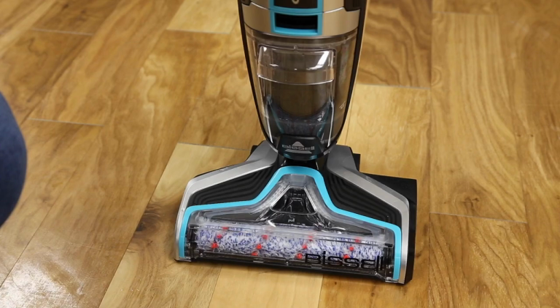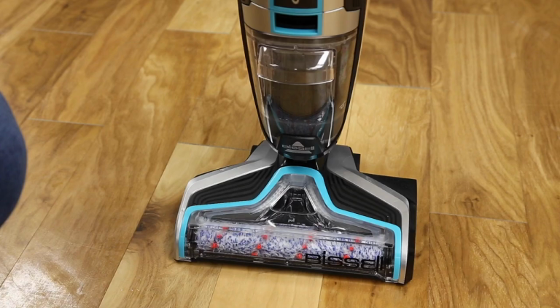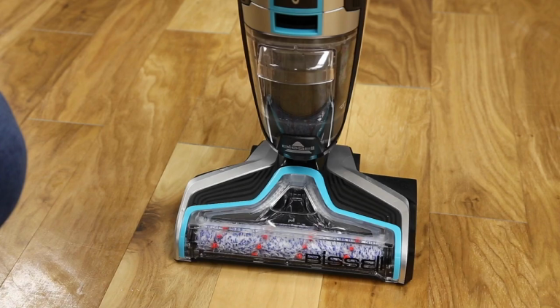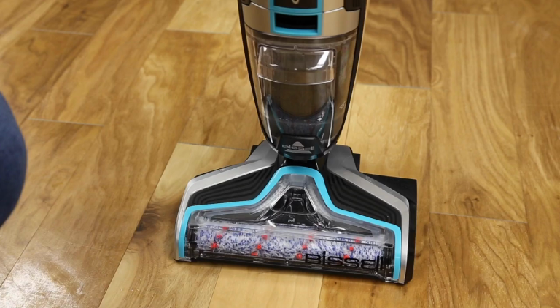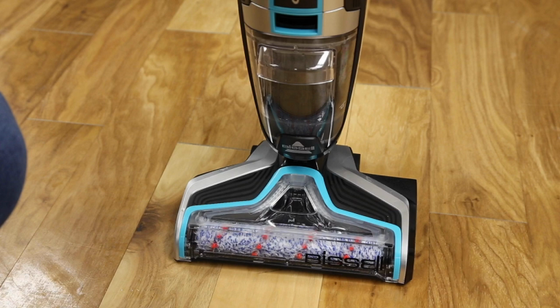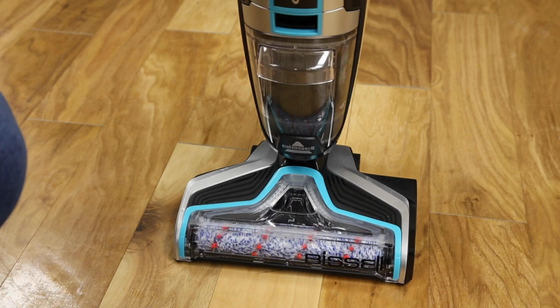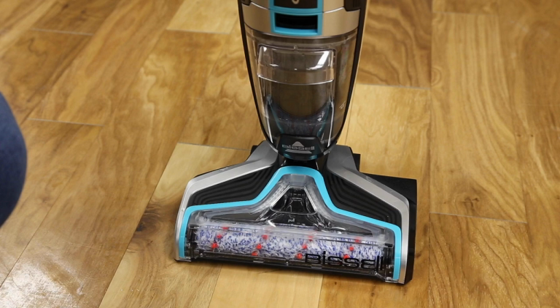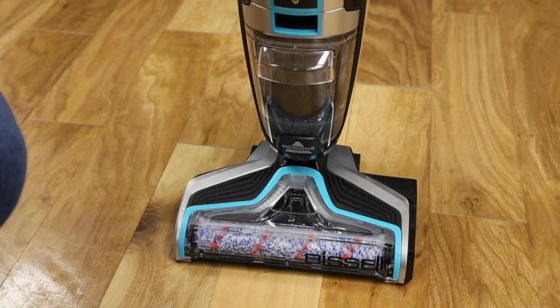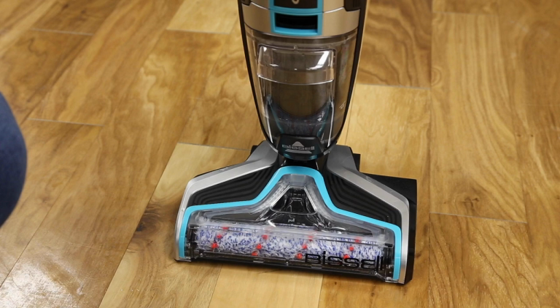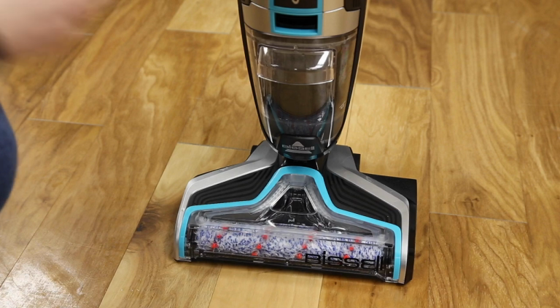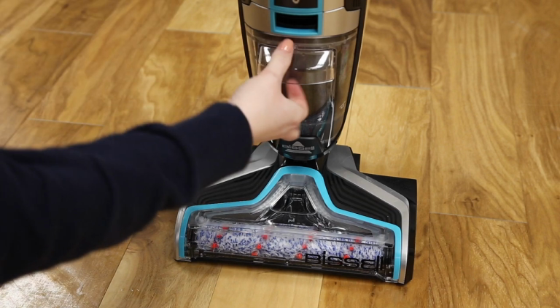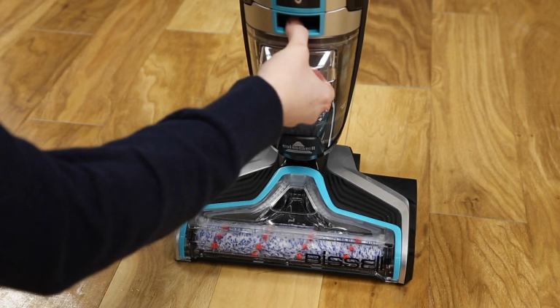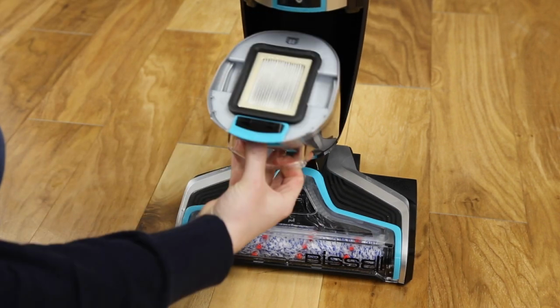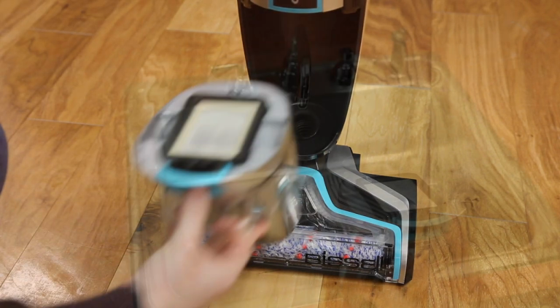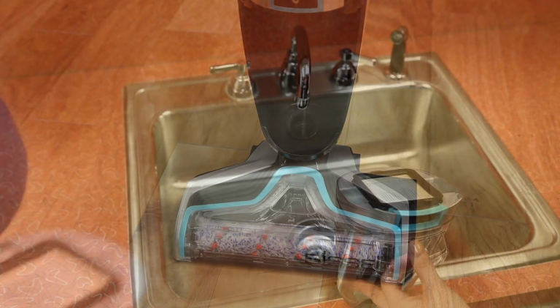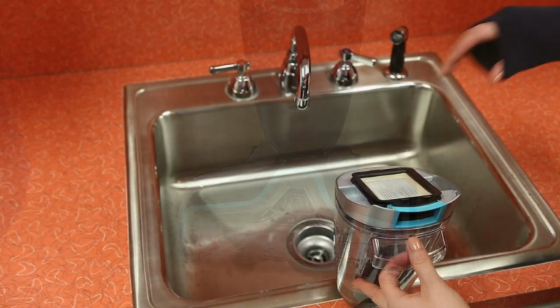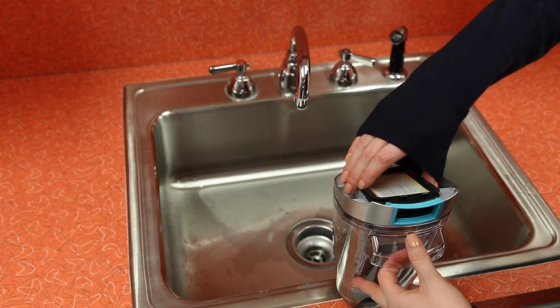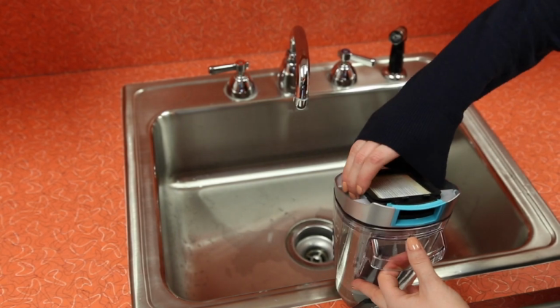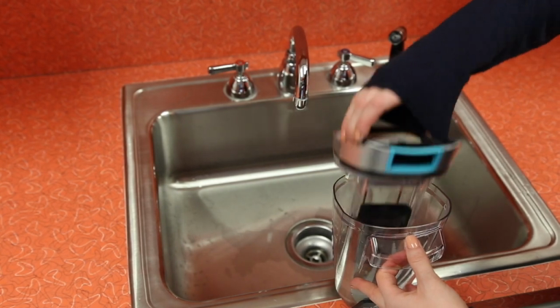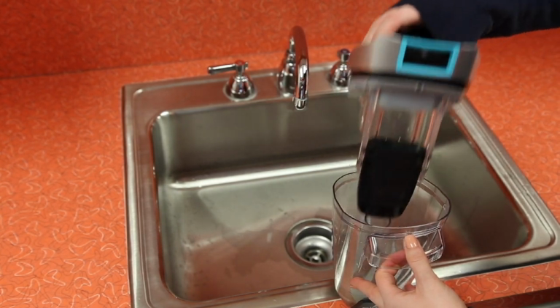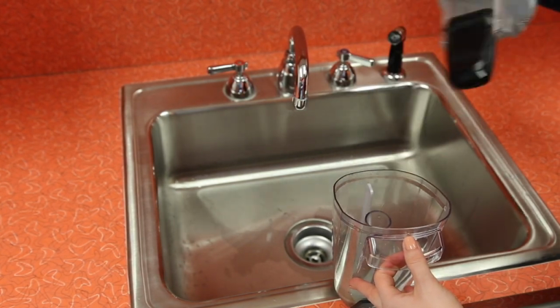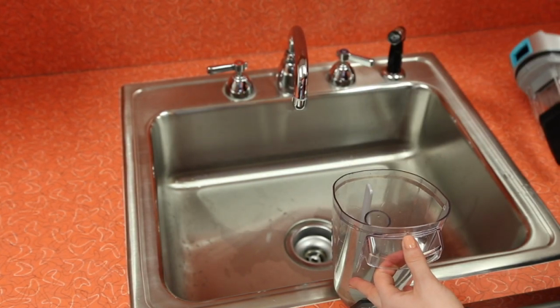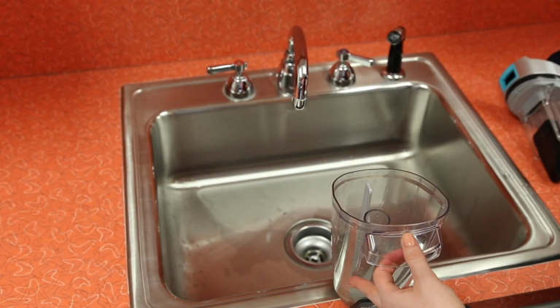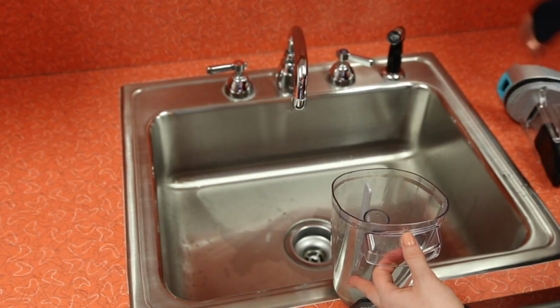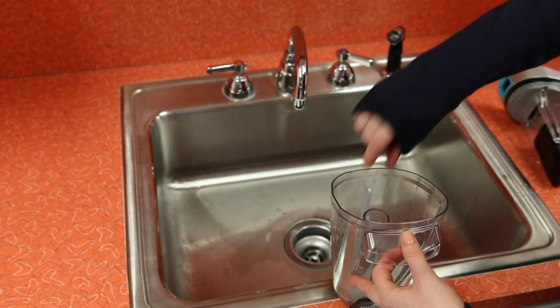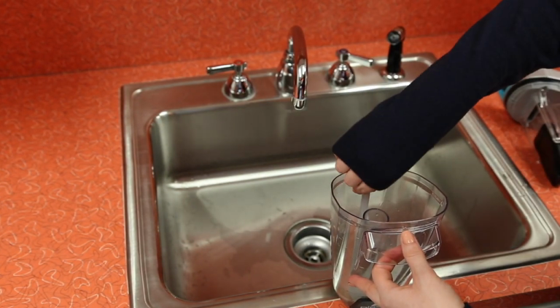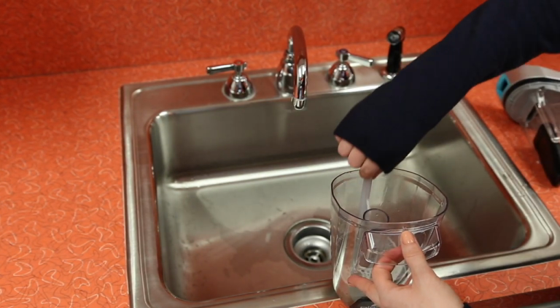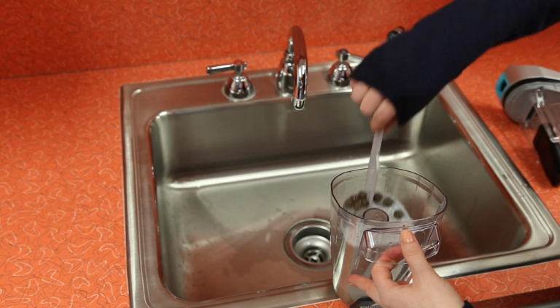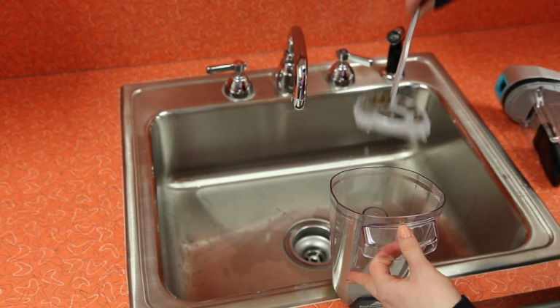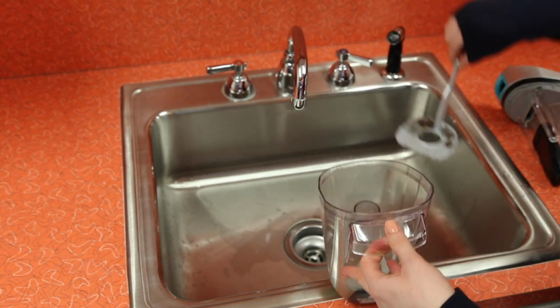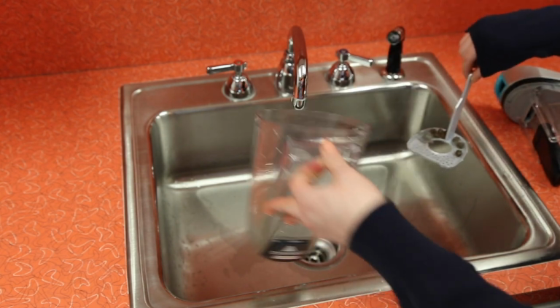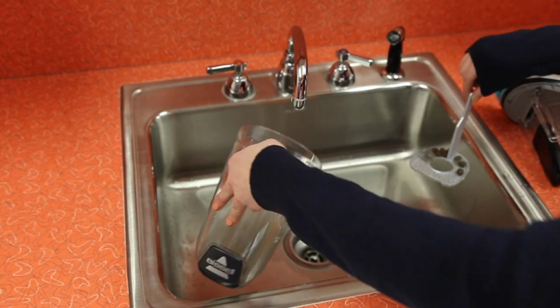To remove, grab the handle in front of the dirty water tank and press down on the release button. Grasp the top of the tank and pull up to remove it. Pull the silver strainer up and out to throw bigger debris in the trash.